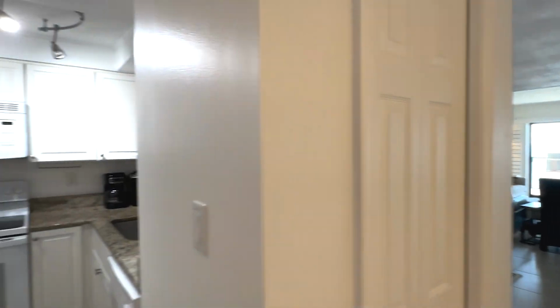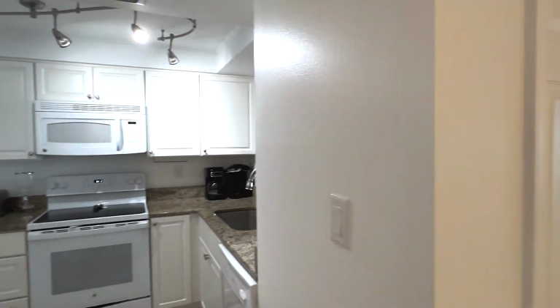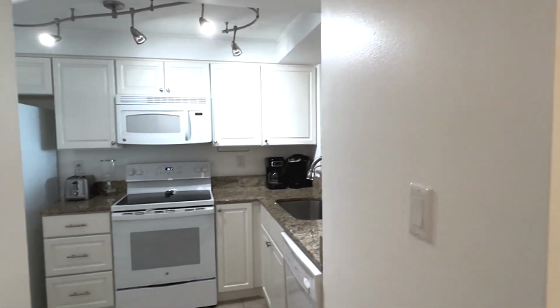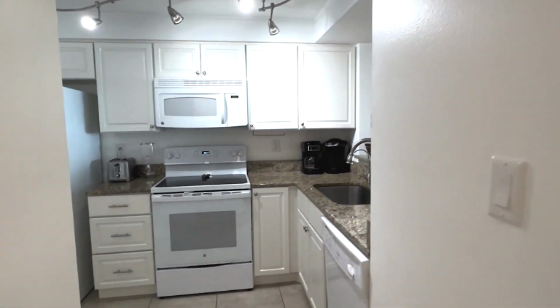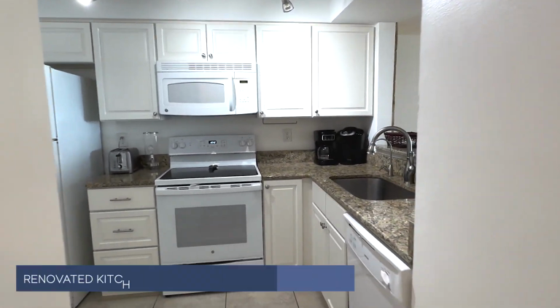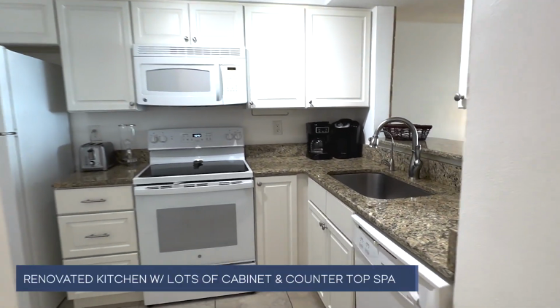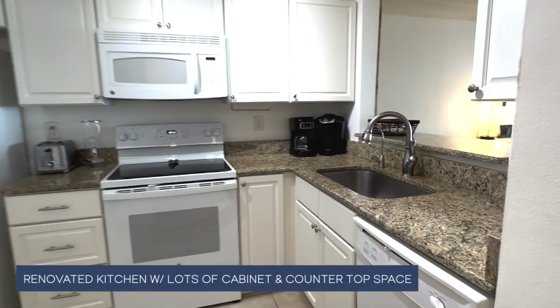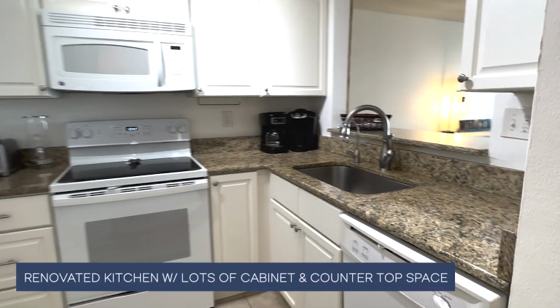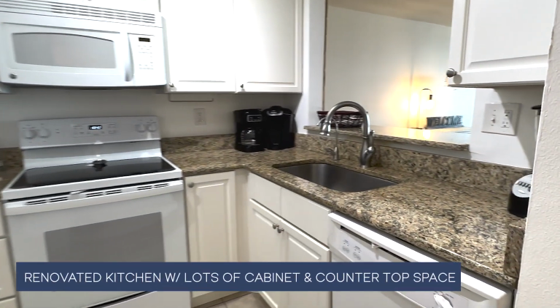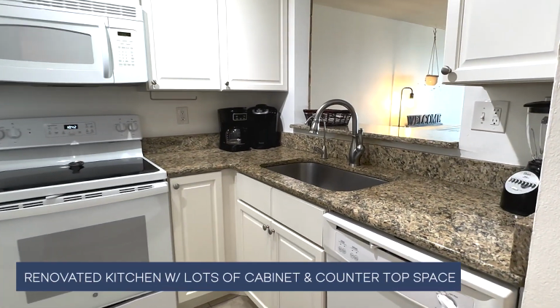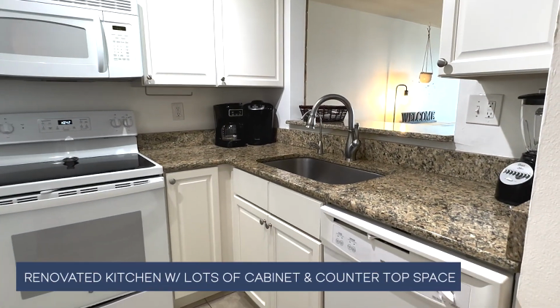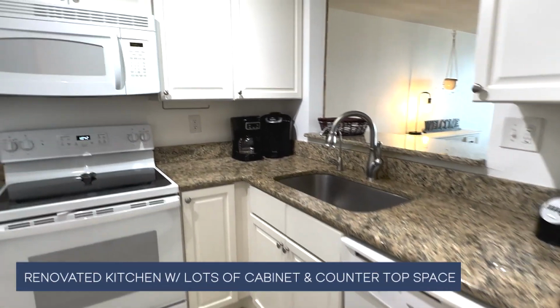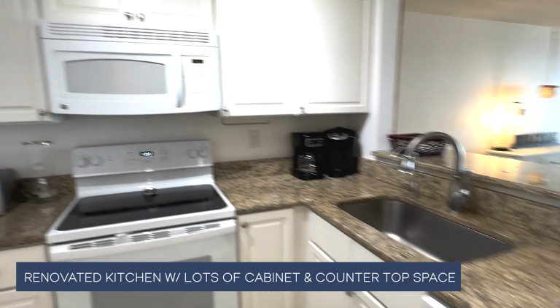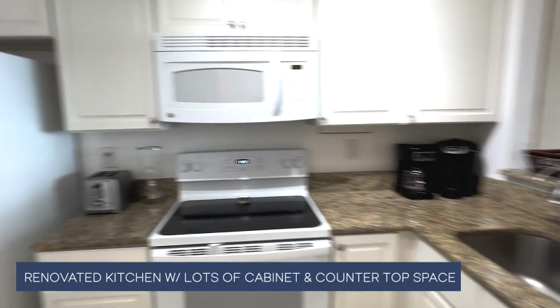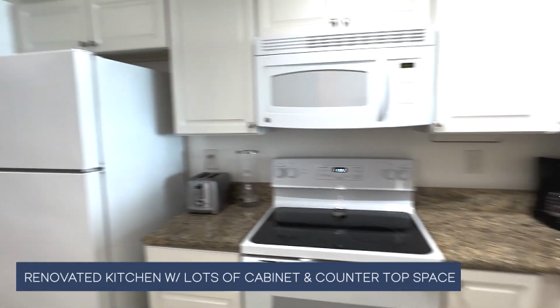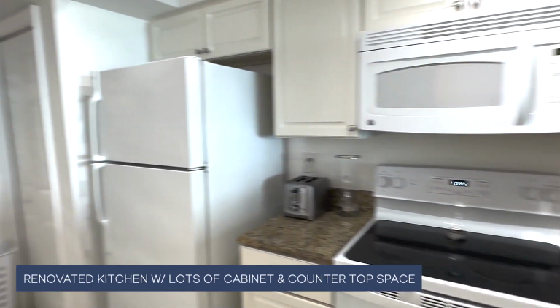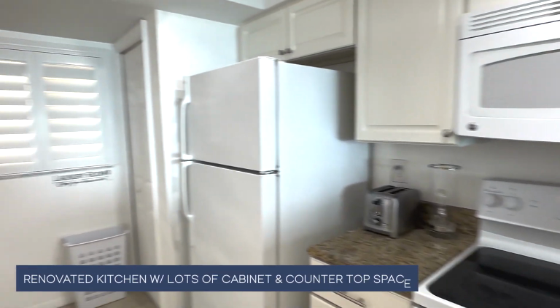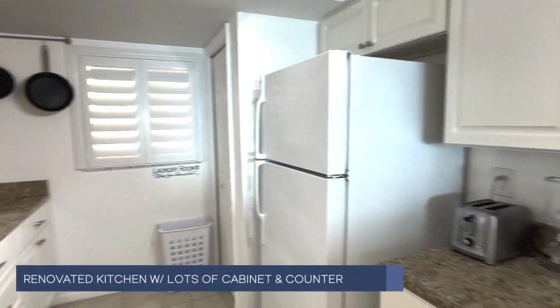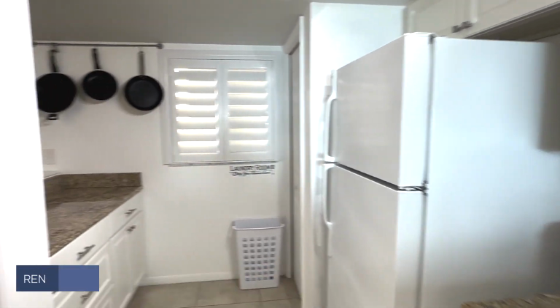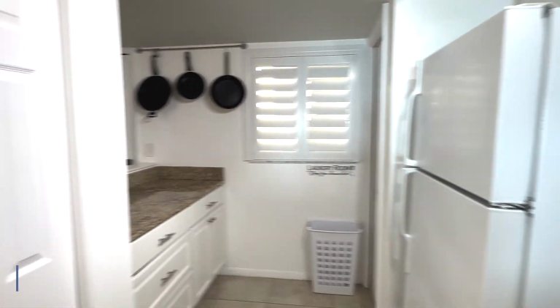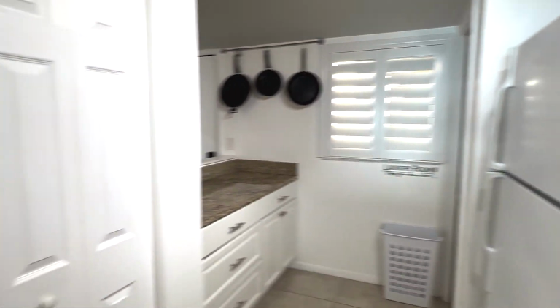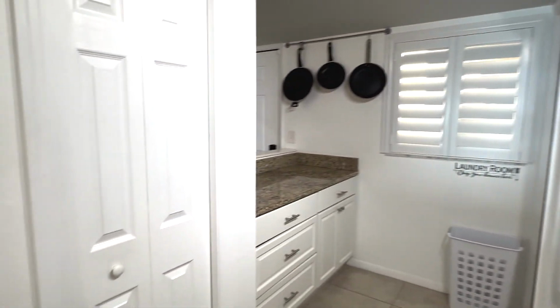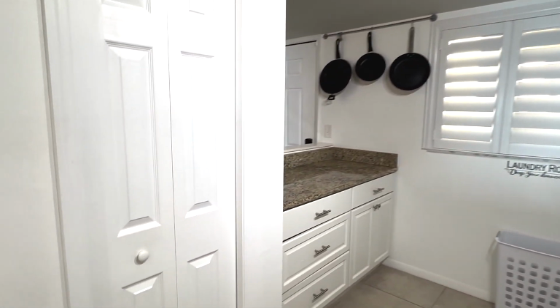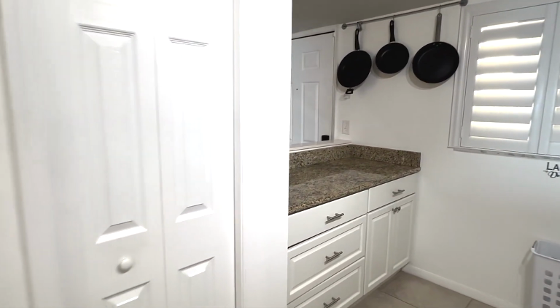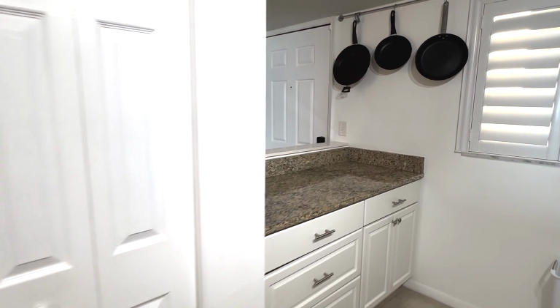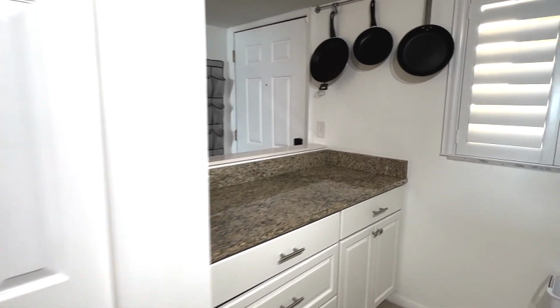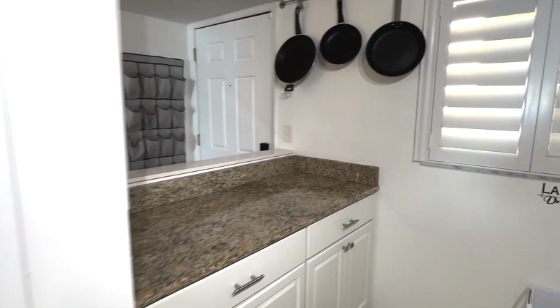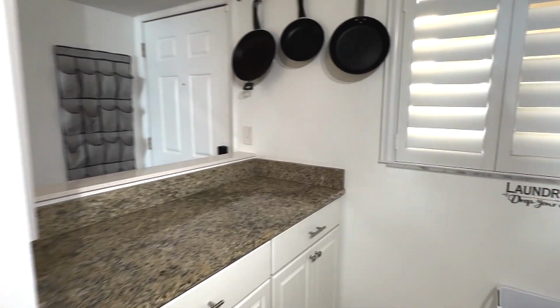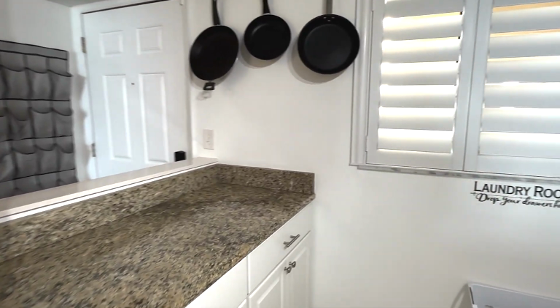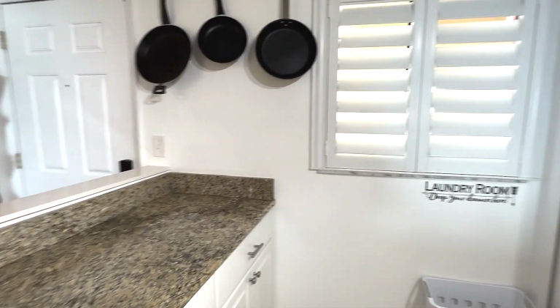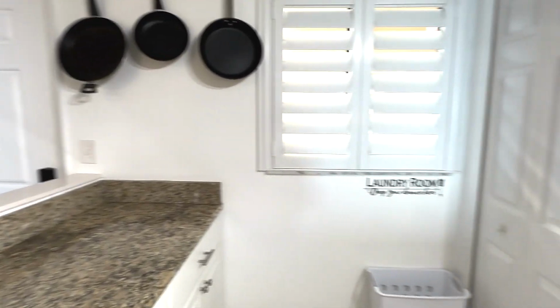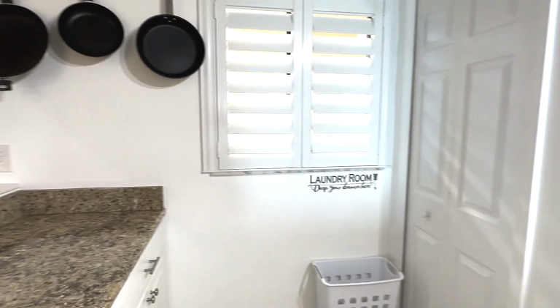Look at the kitchen — it's been renovated. It's beautiful. It's got granite countertops, lots of cabinet space and countertop space, a pantry, and the laundry room is over here with plenty of folding space.